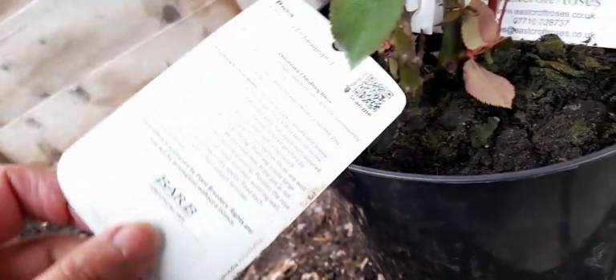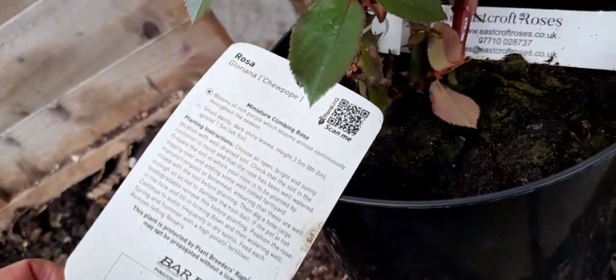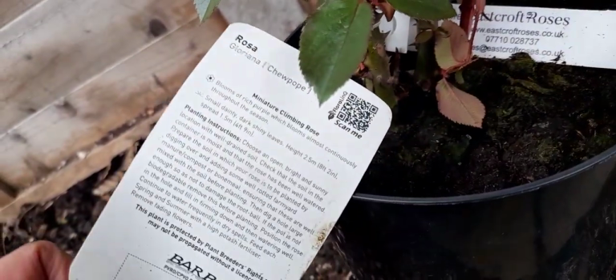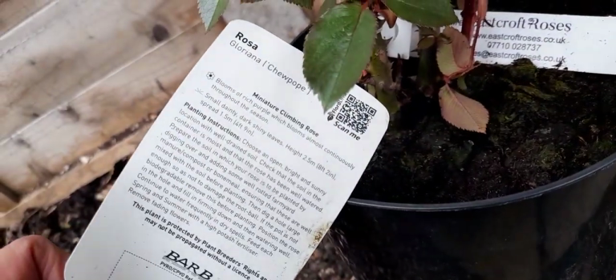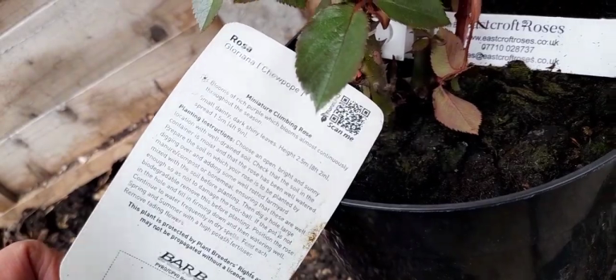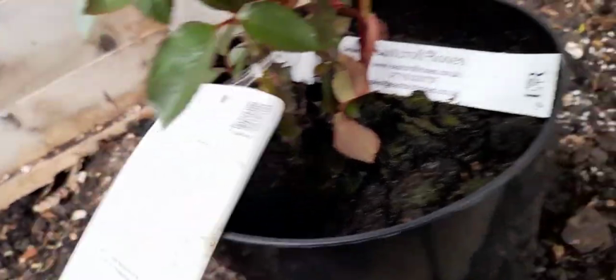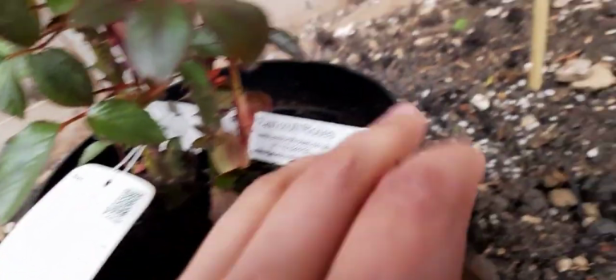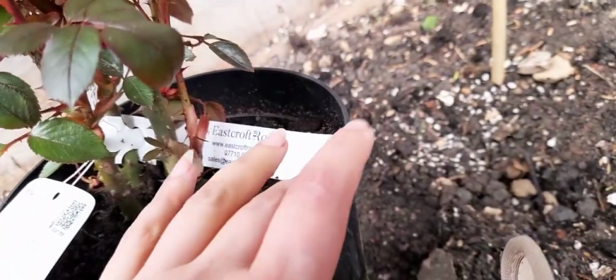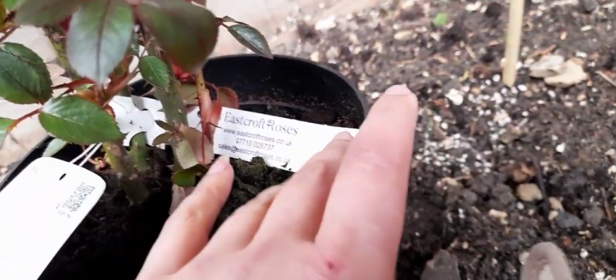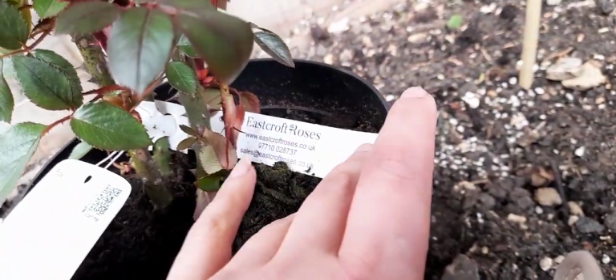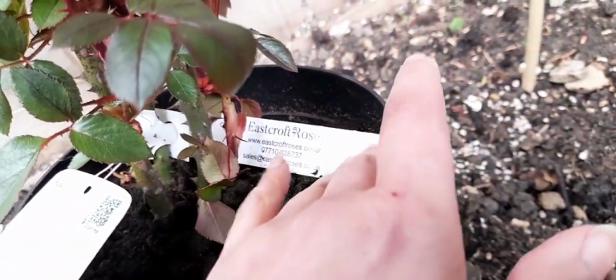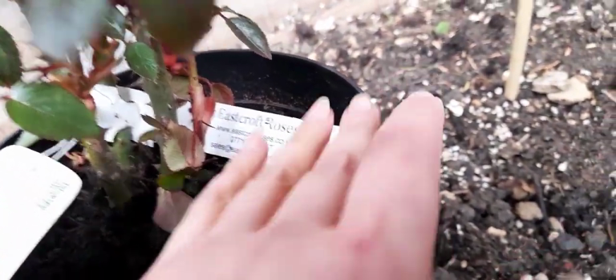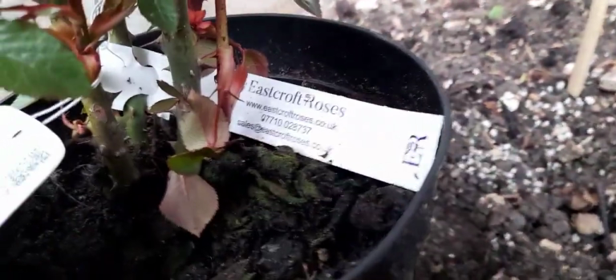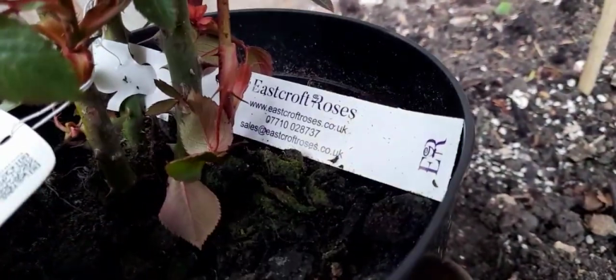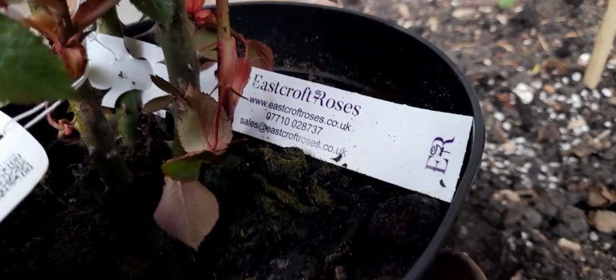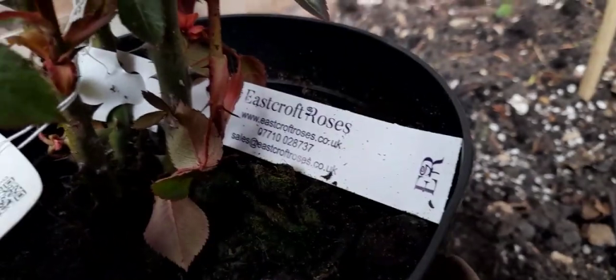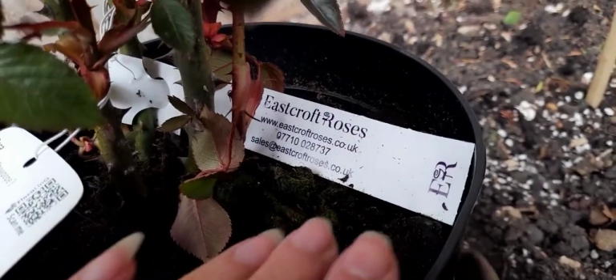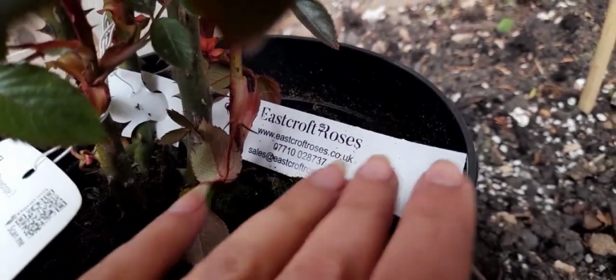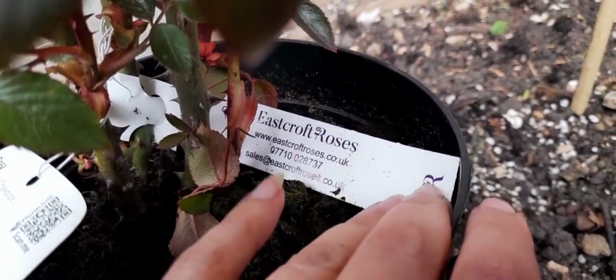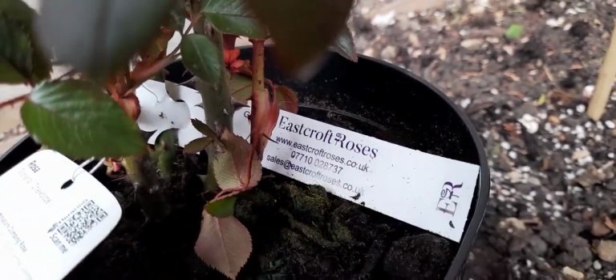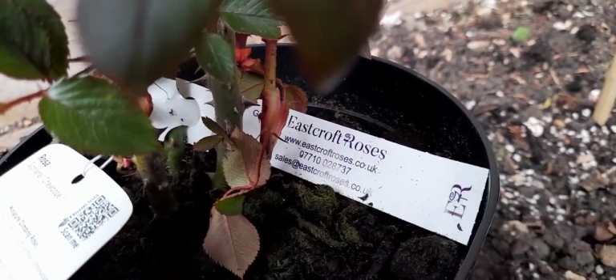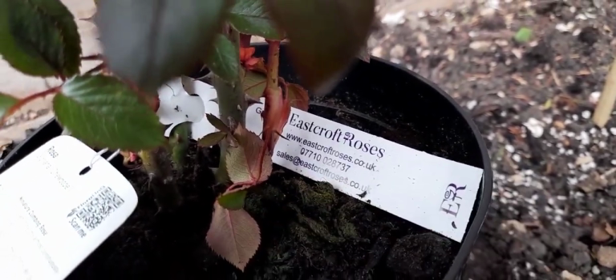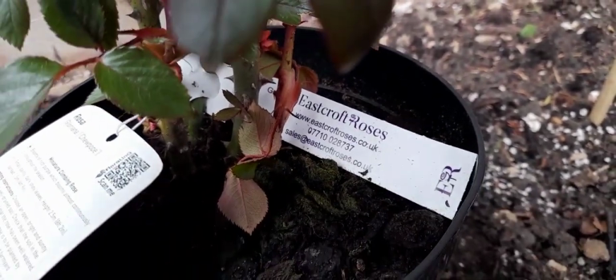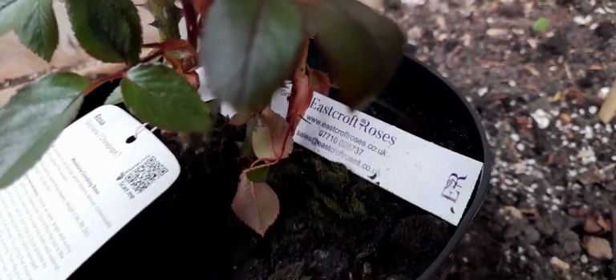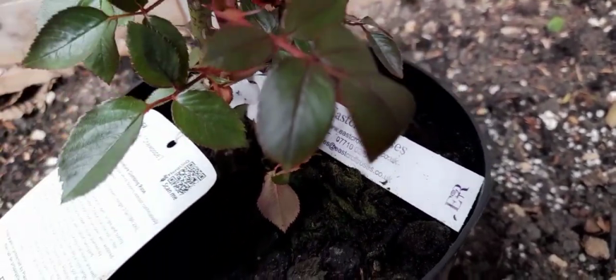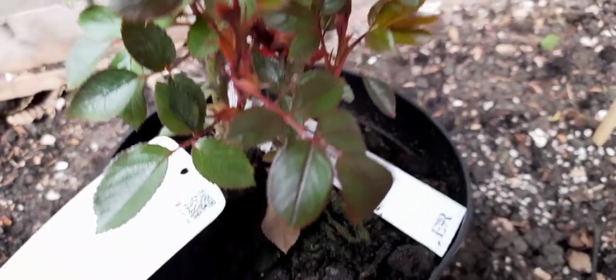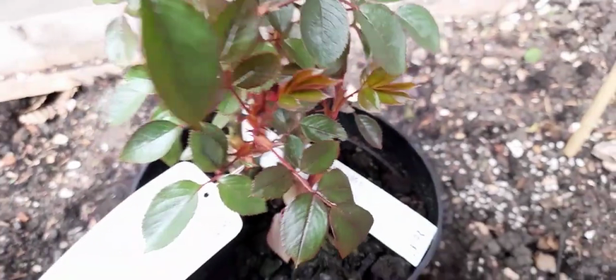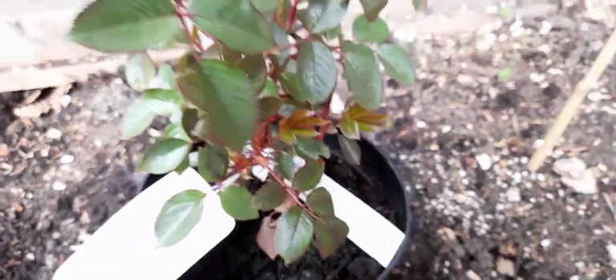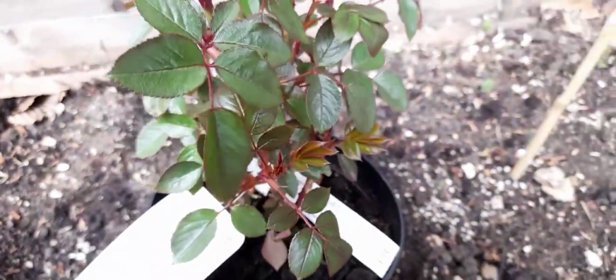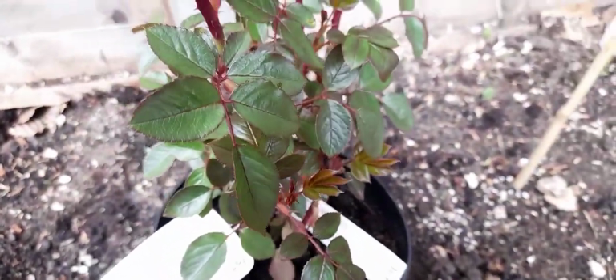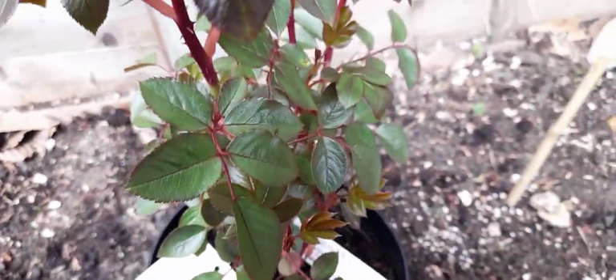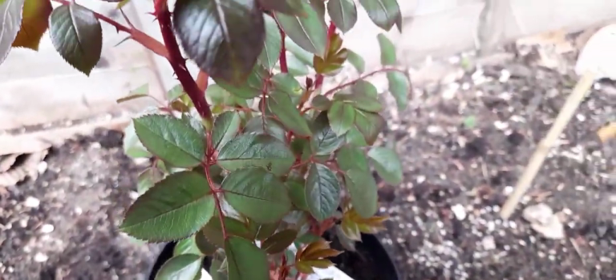I chose it to be quite a bright colour because I wanted along the back of the fence — the back of the garden — I wanted the roses to really pop against the fence. That's why I went for quite a deep magenta pink.